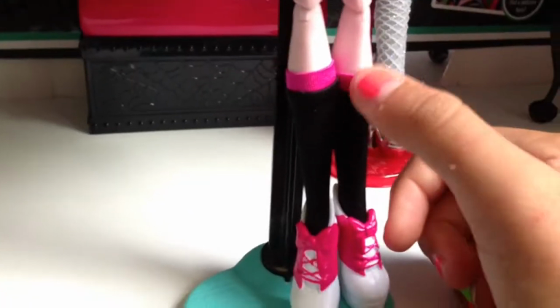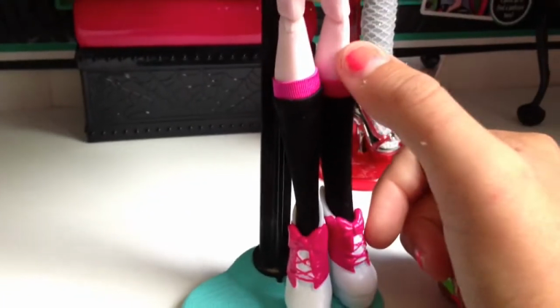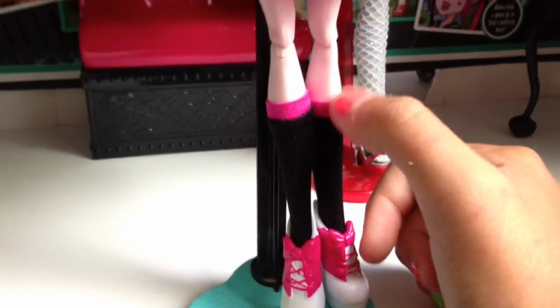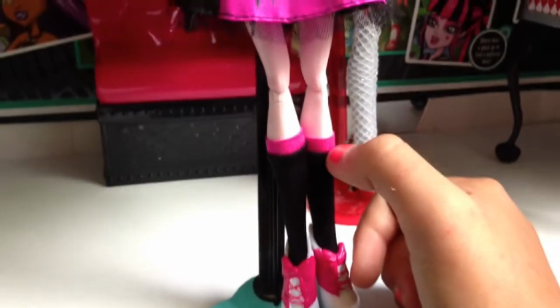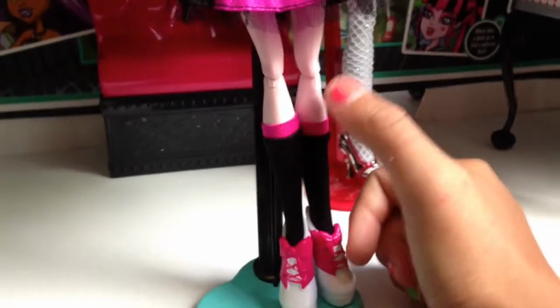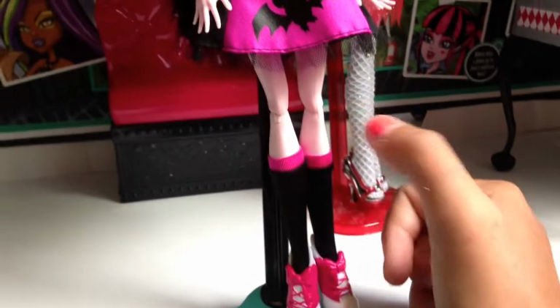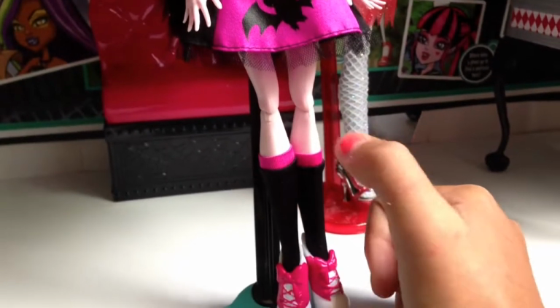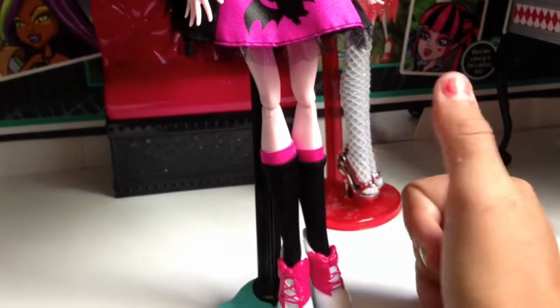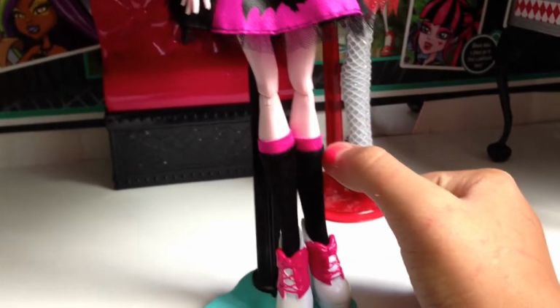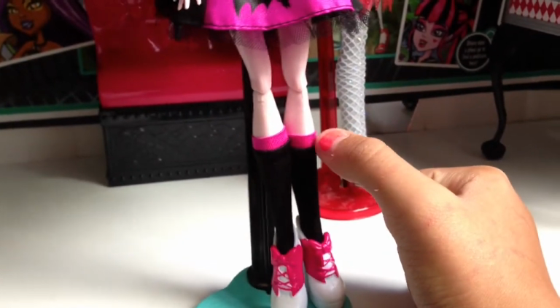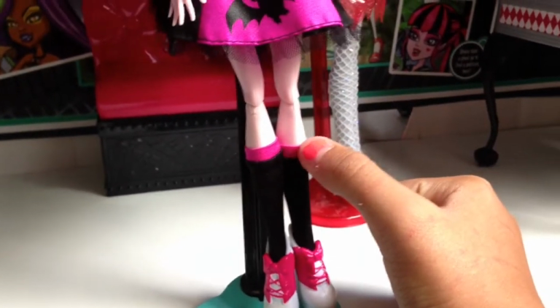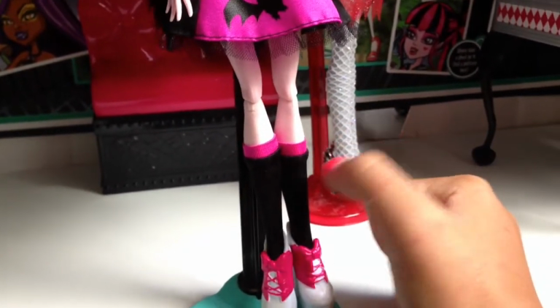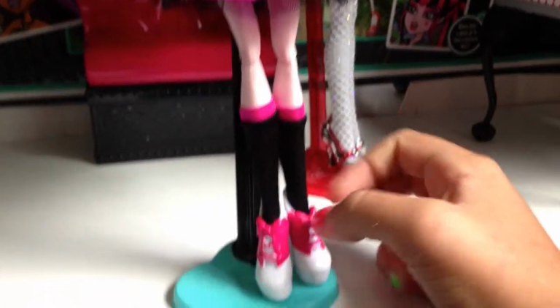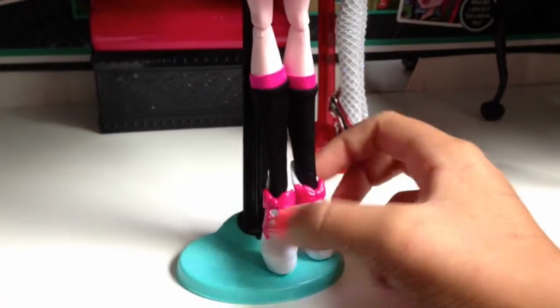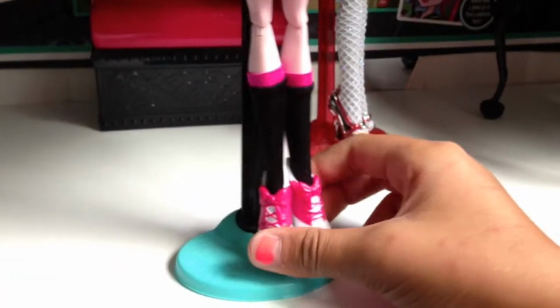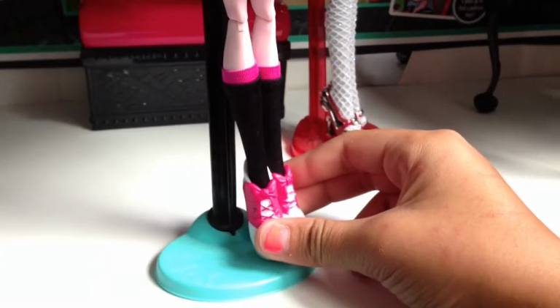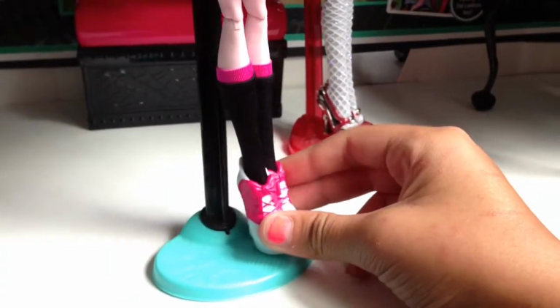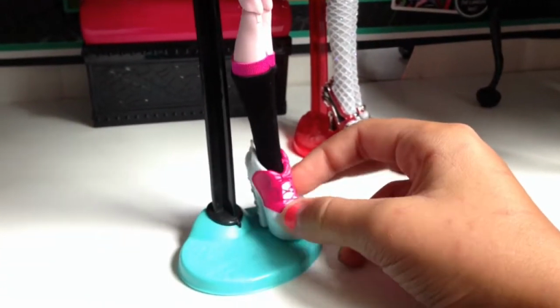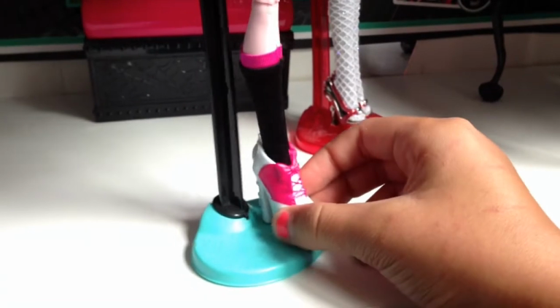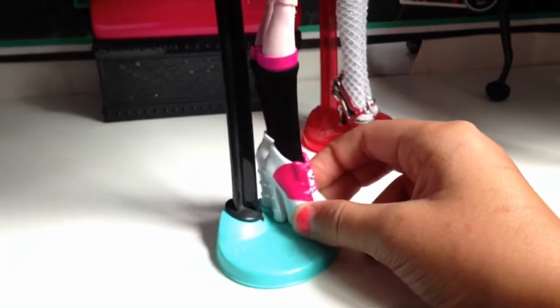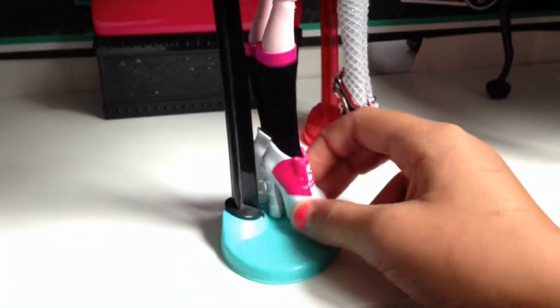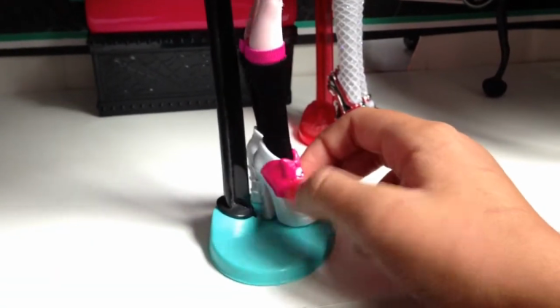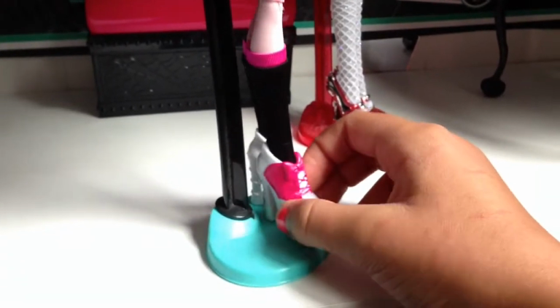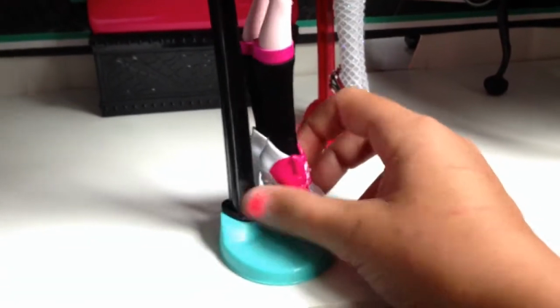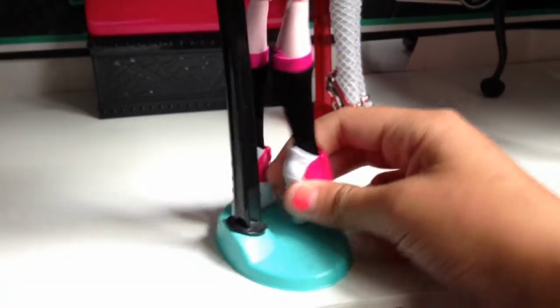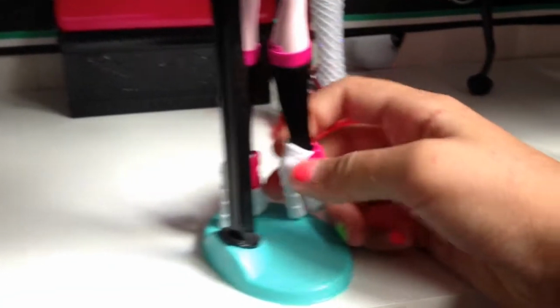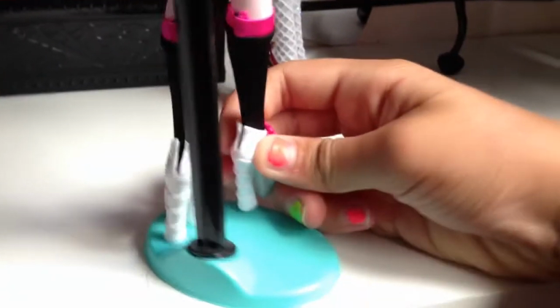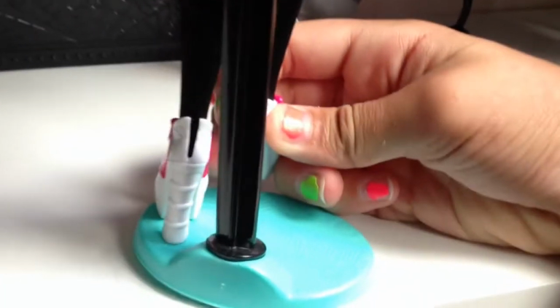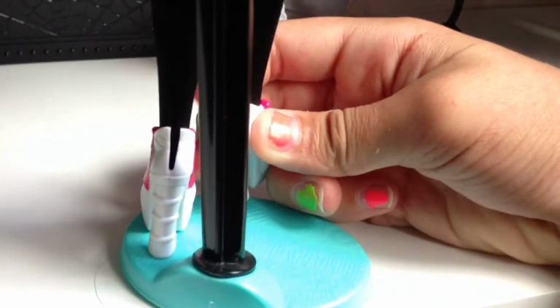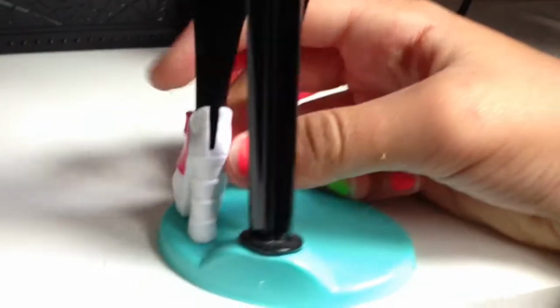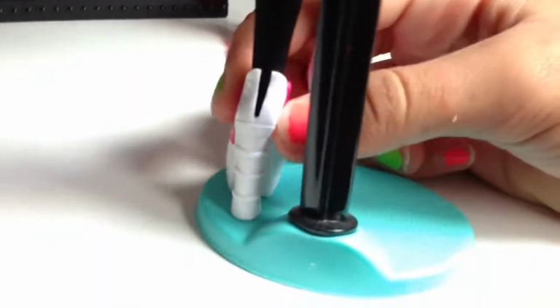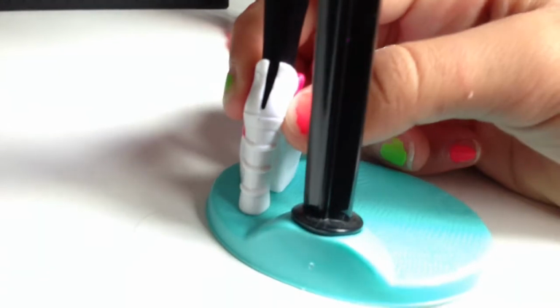She has knee-high socks — well, not for her knees, but whatever. They are pink and black. And then her shoes have pink bows, and they are white and black. And then if you squeeze this together, there is a bat on the side.